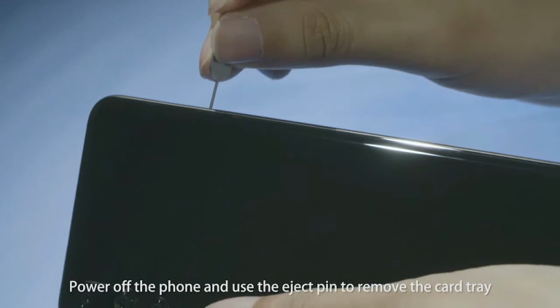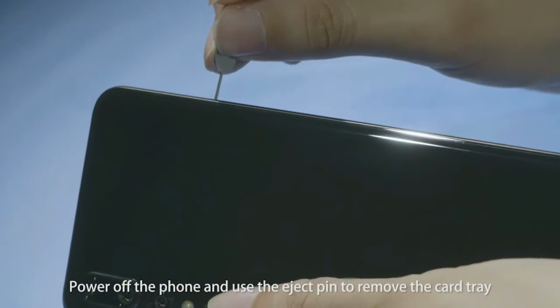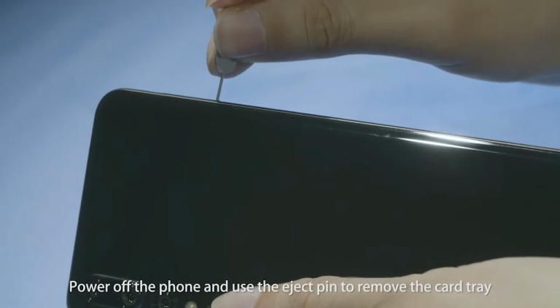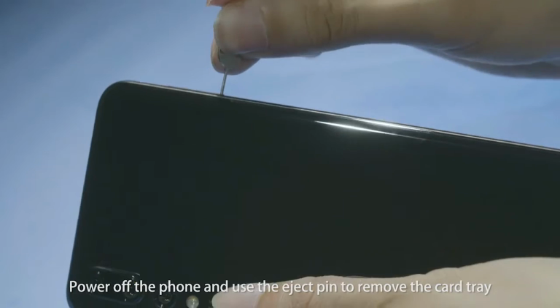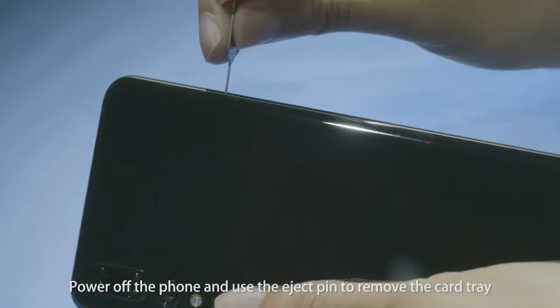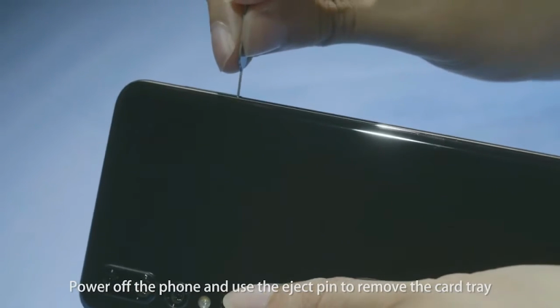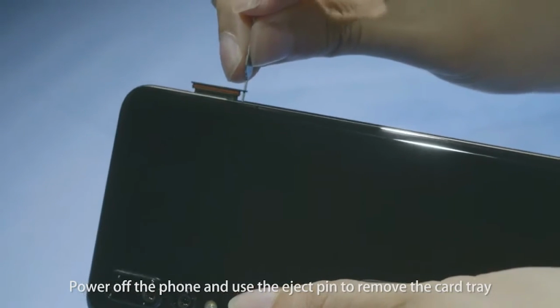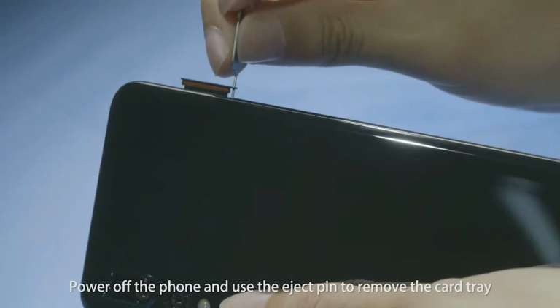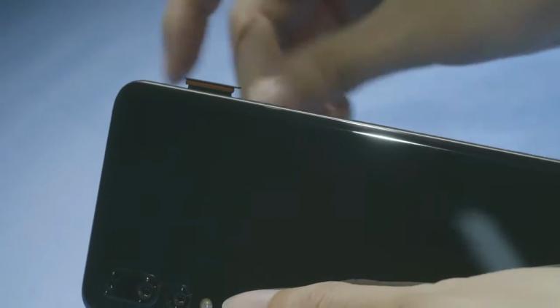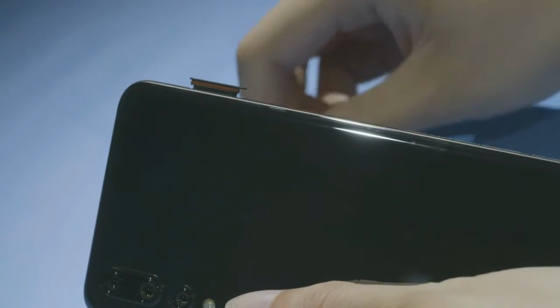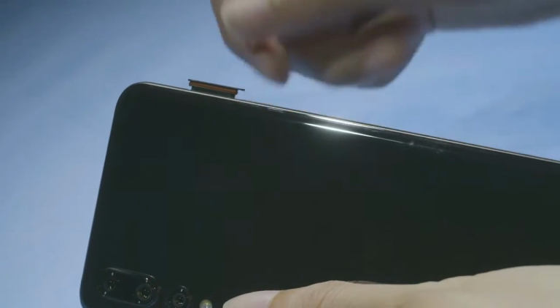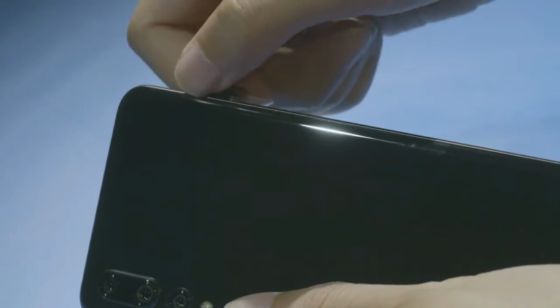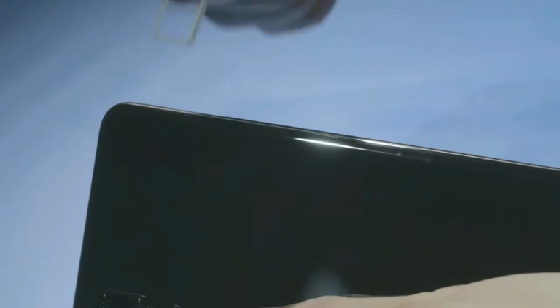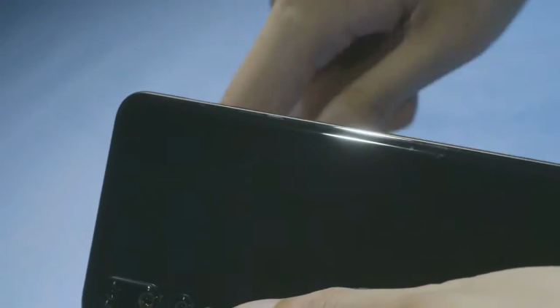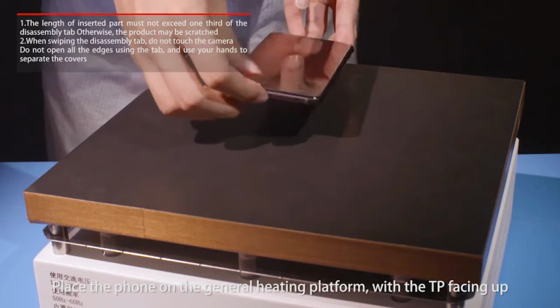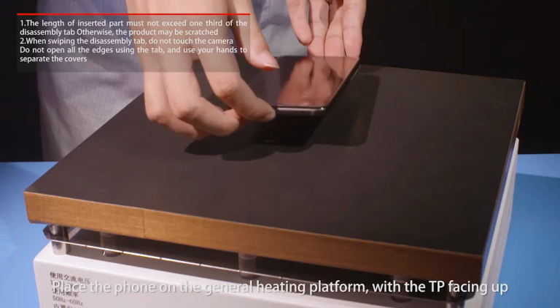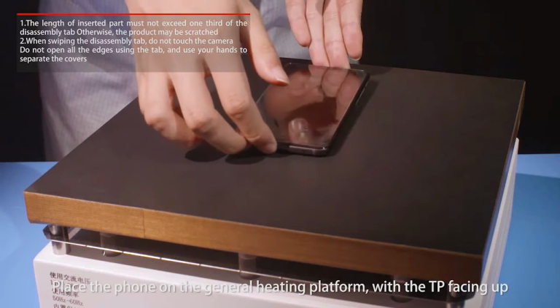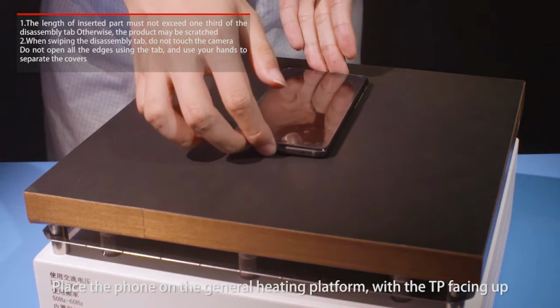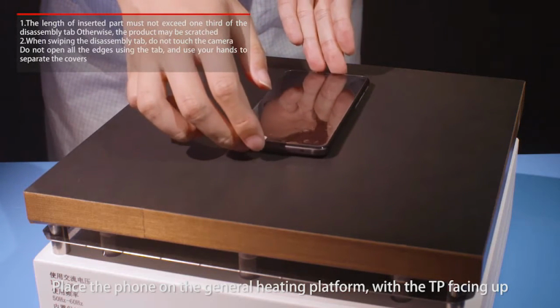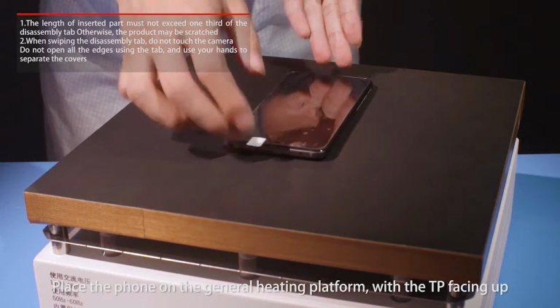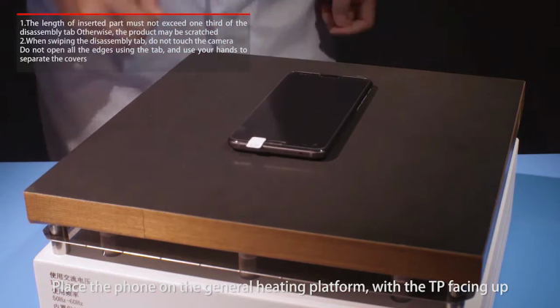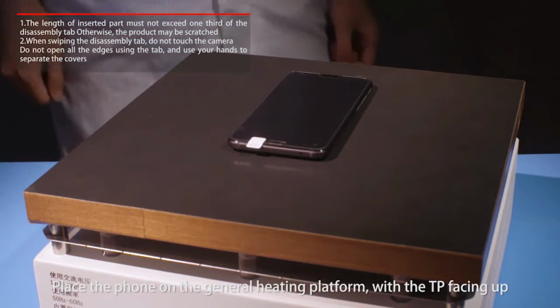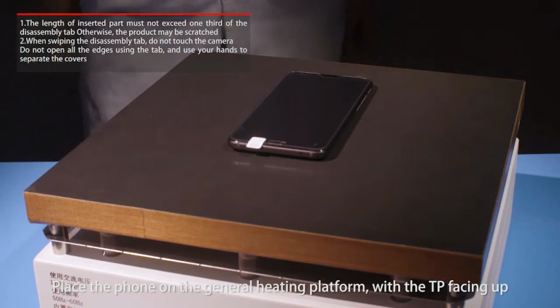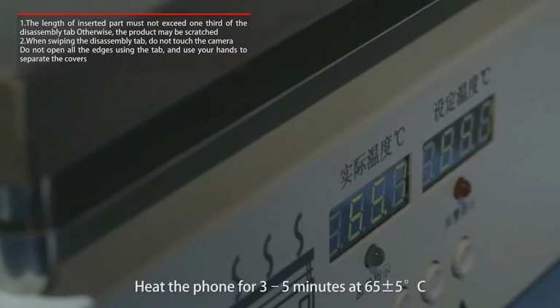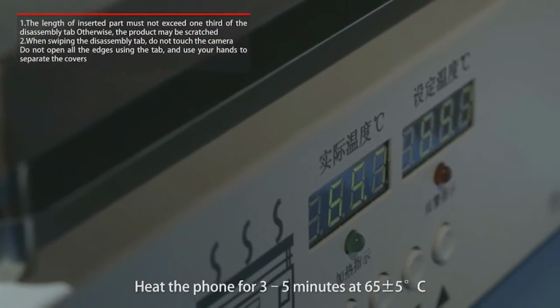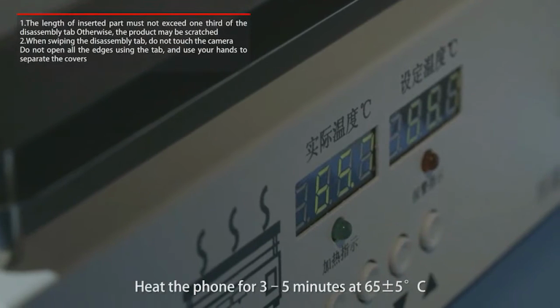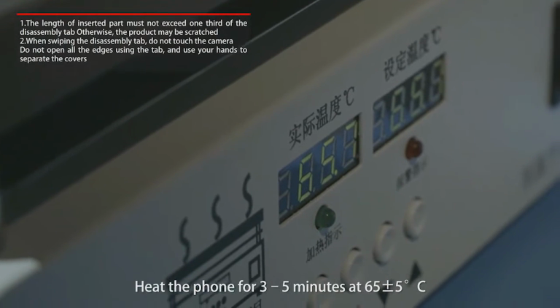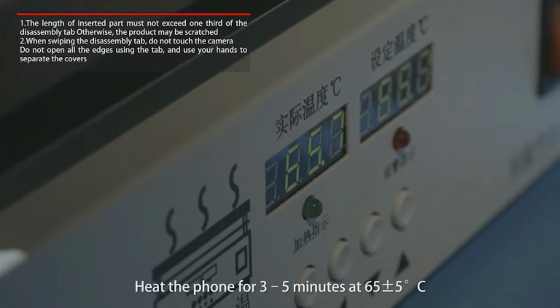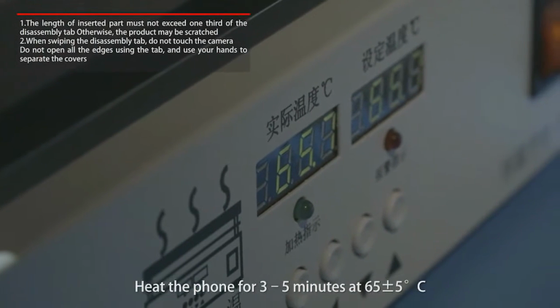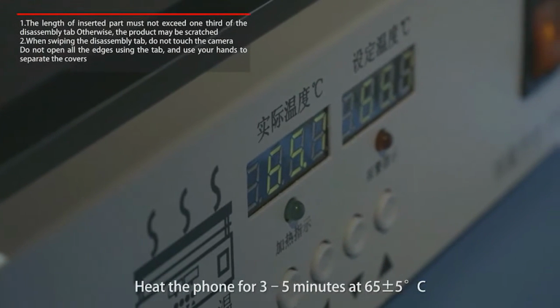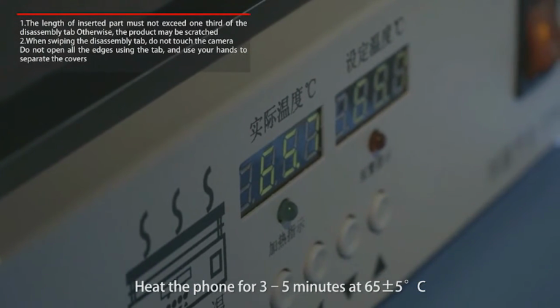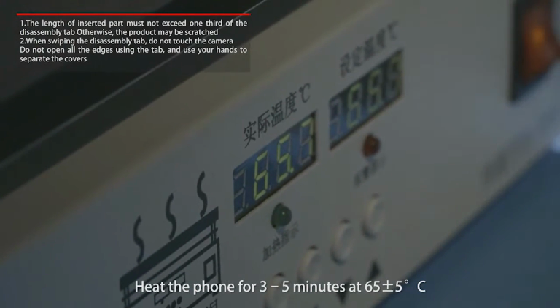Power off the phone and use the eject pin to remove the card tray. Place the phone on the general heating platform with the TP facing up. Heat the phone for 3 to 5 minutes at 65 plus or minus 5 degrees Celsius.